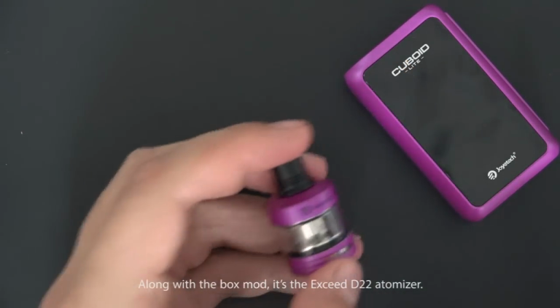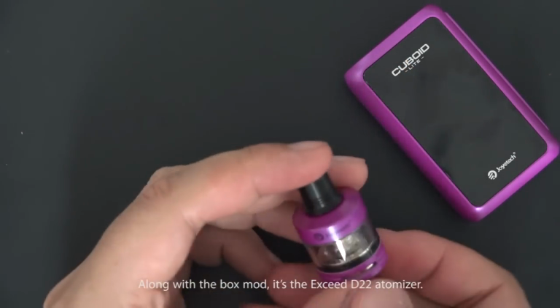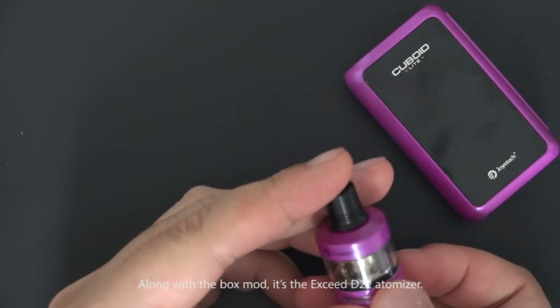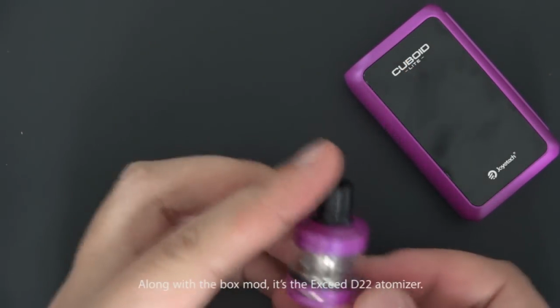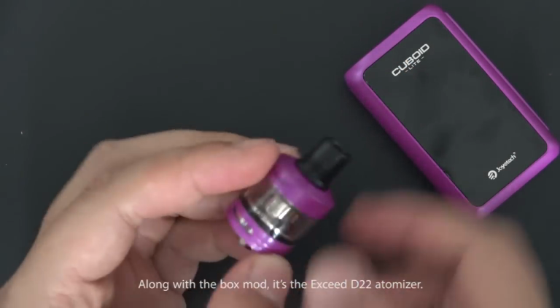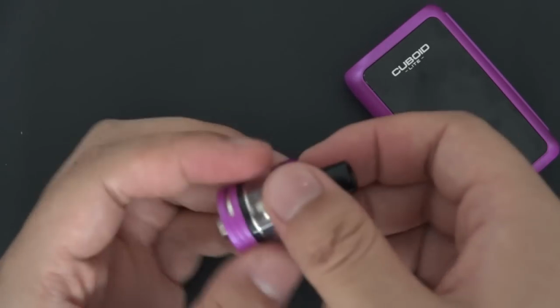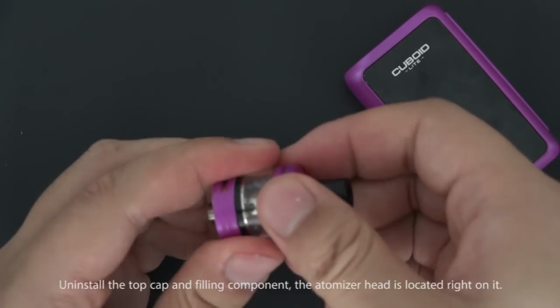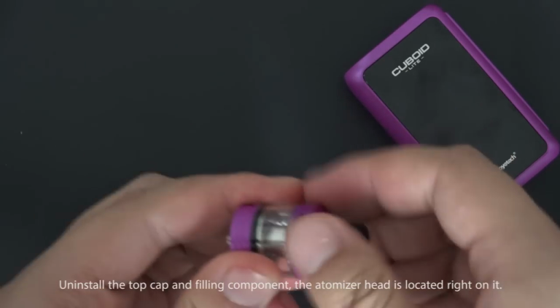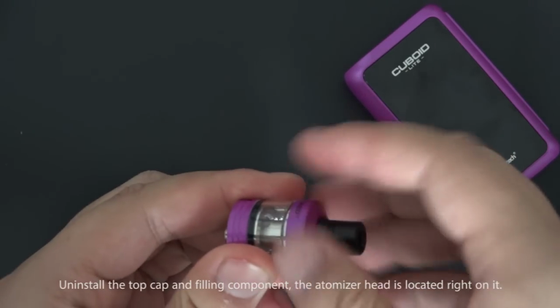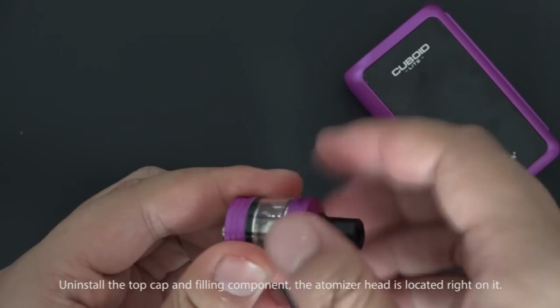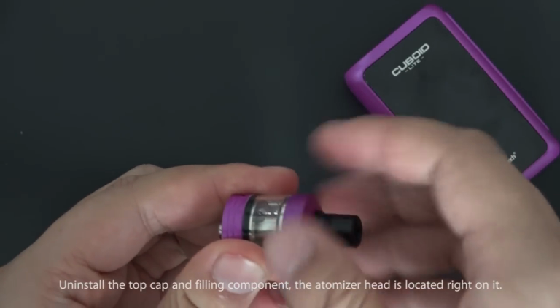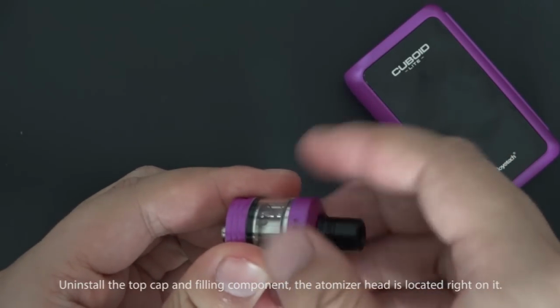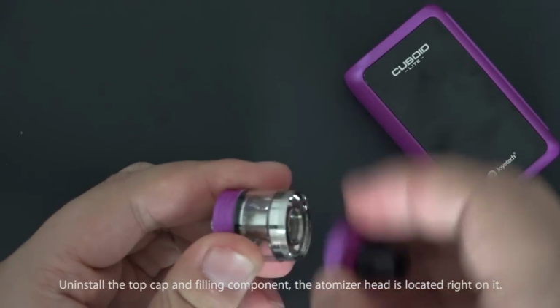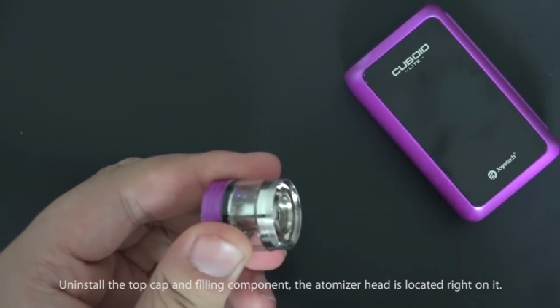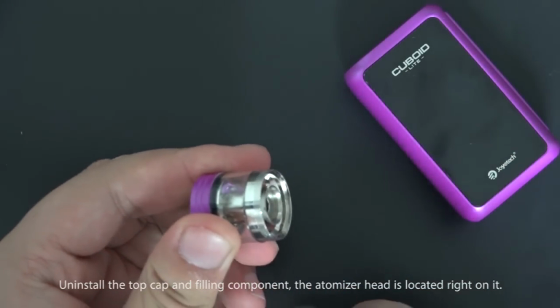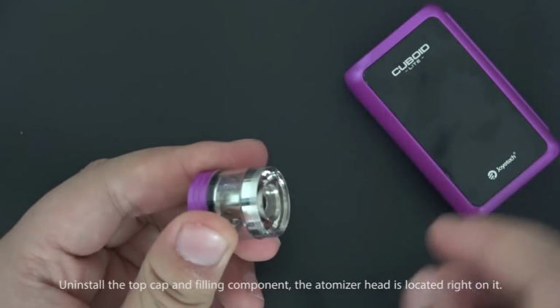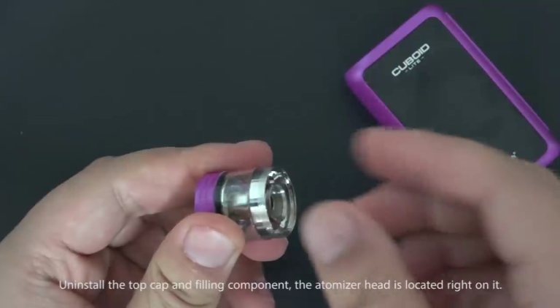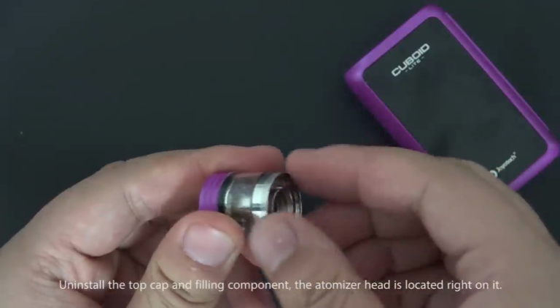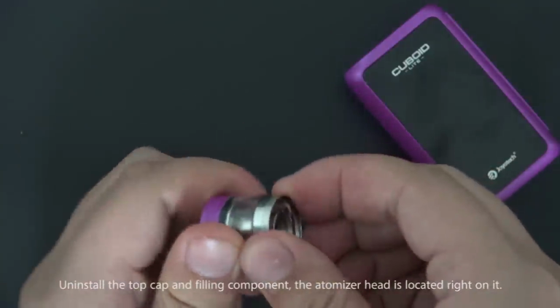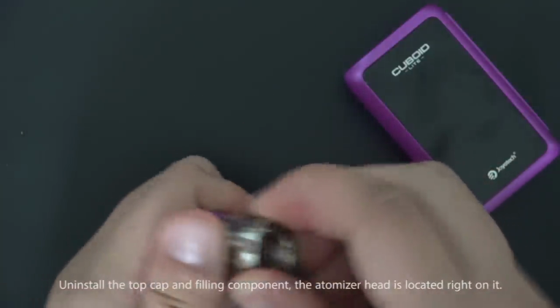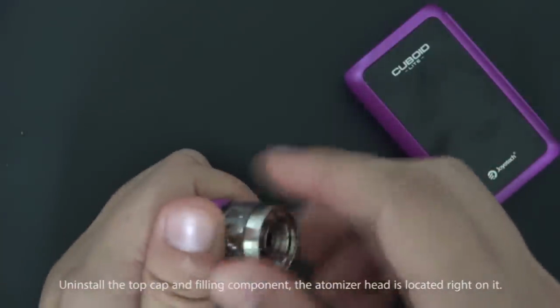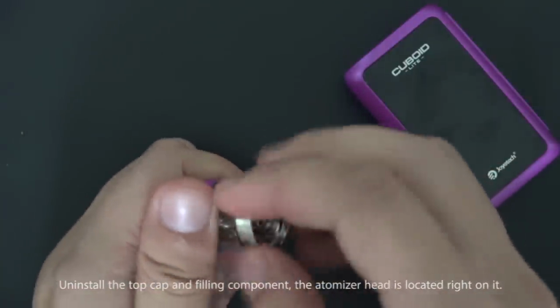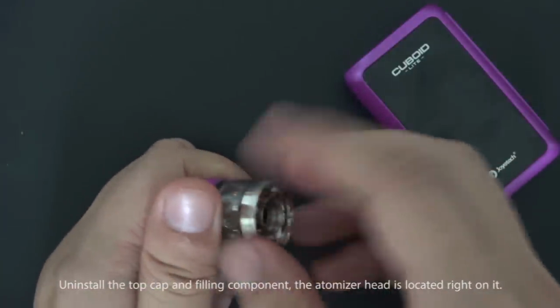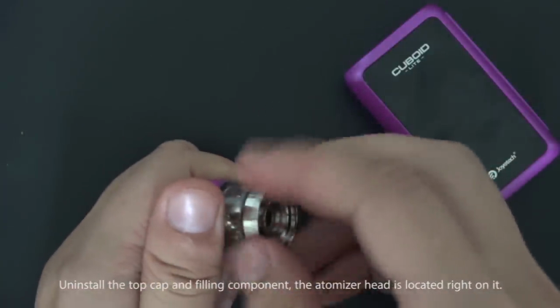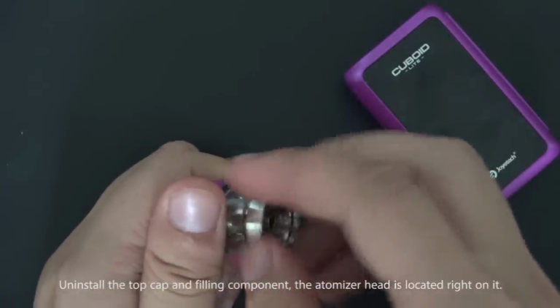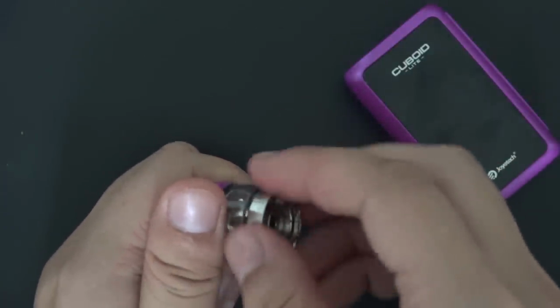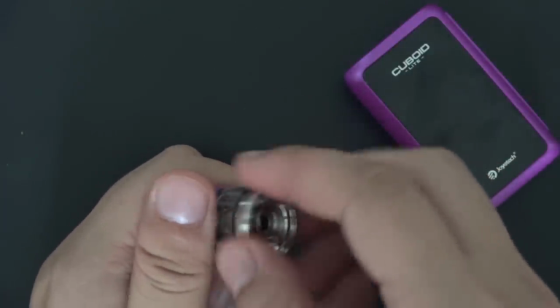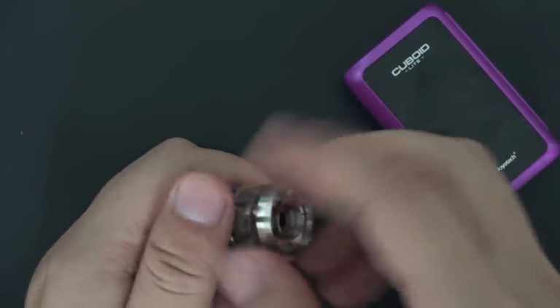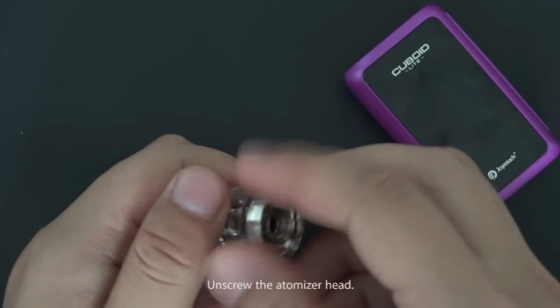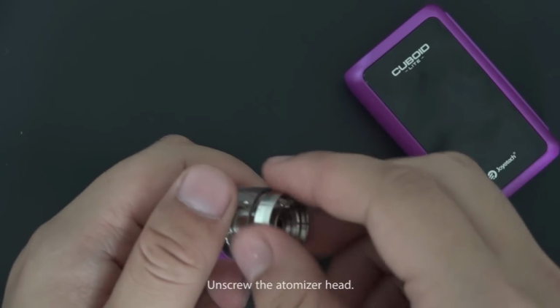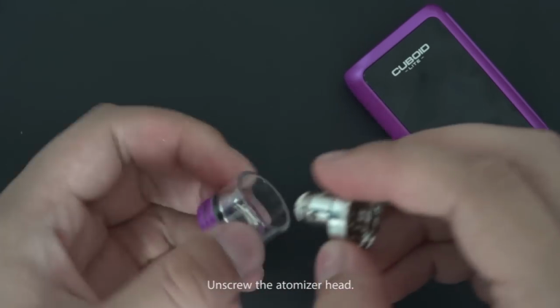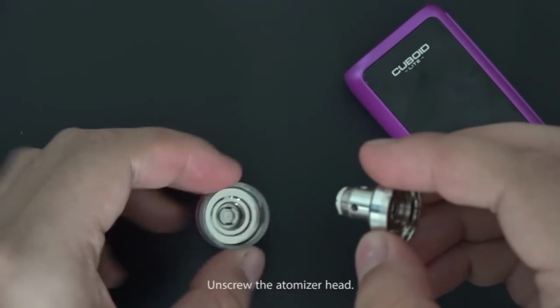Unscrew the top cap and remove the filling component — the atomizer head is located right on it. Unscrew the atomizer head.